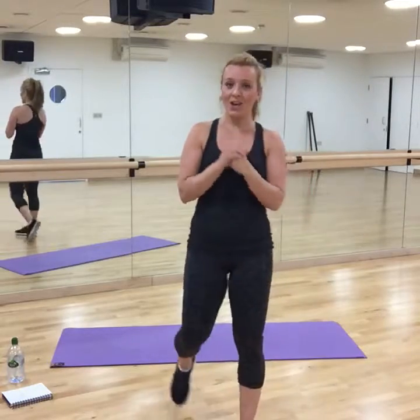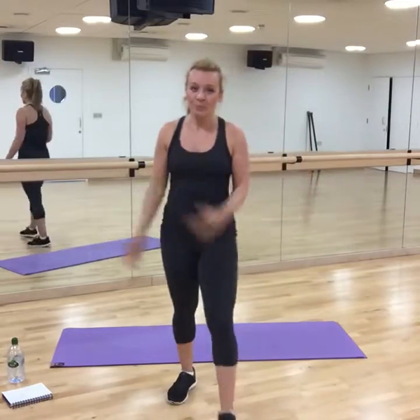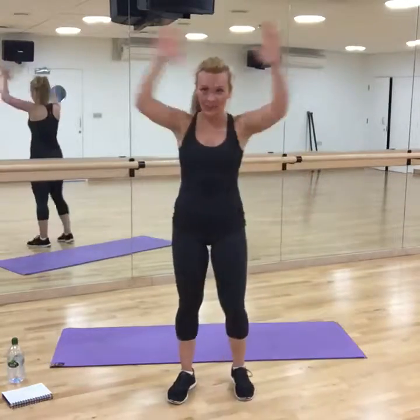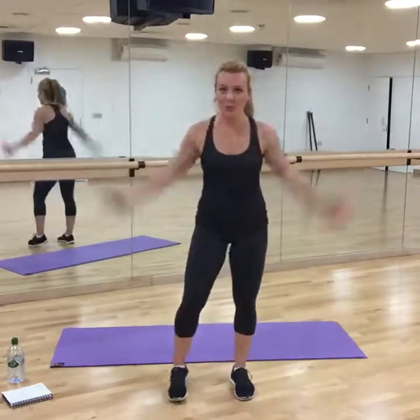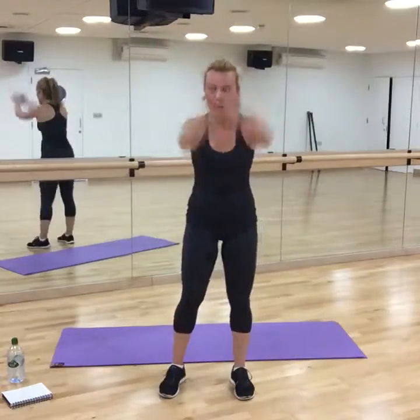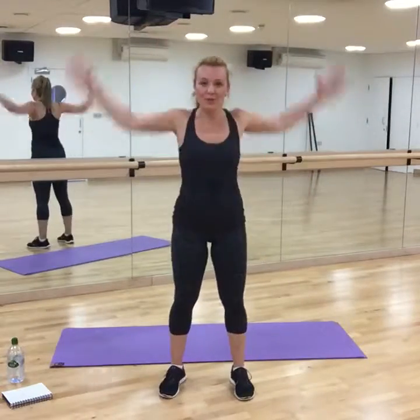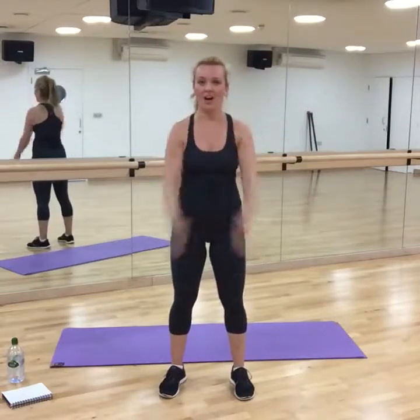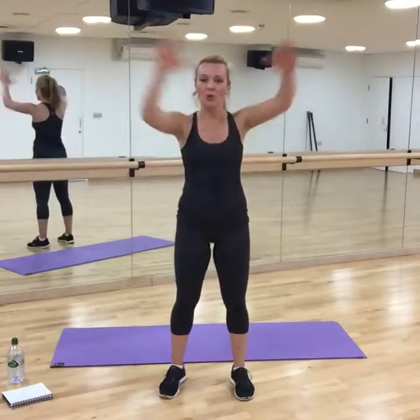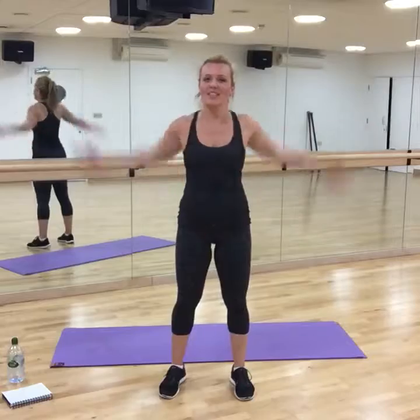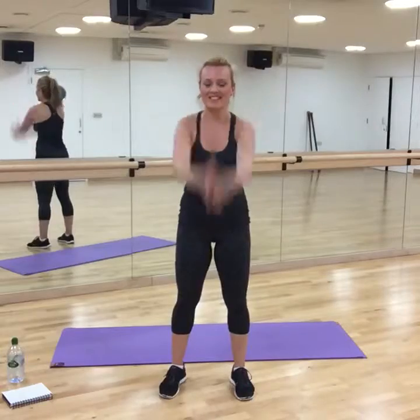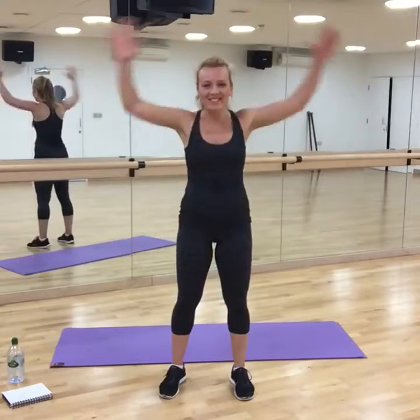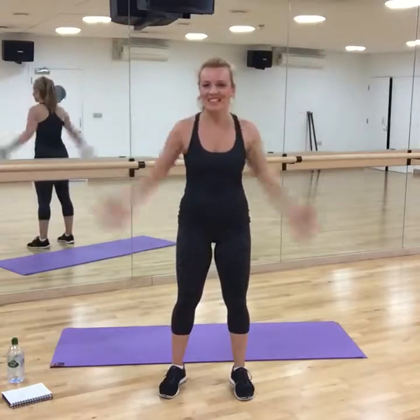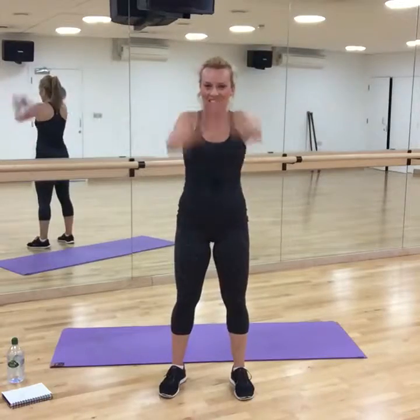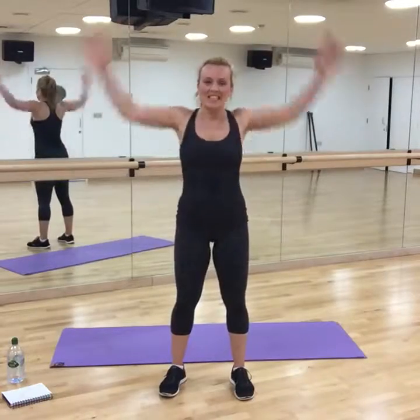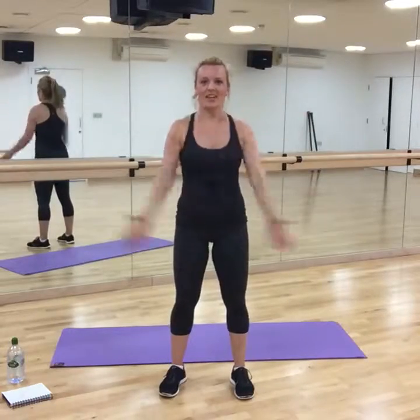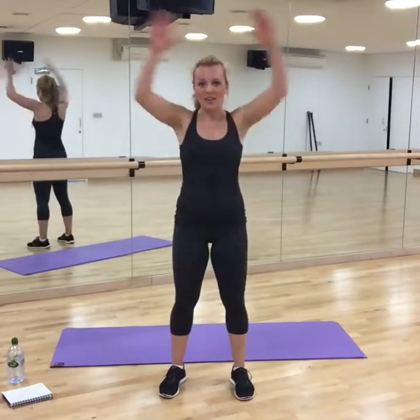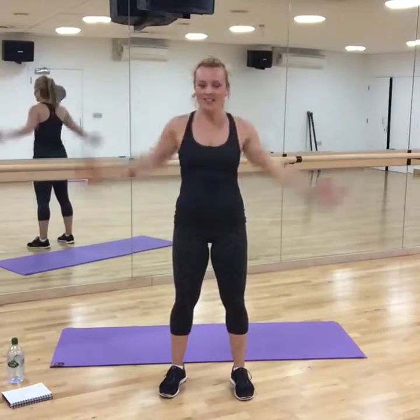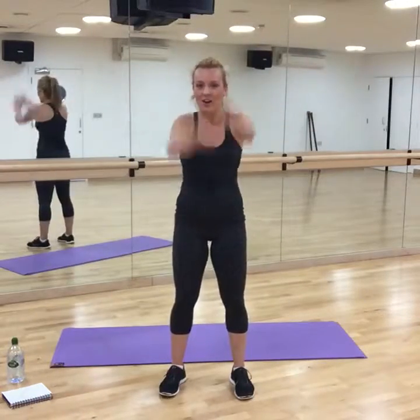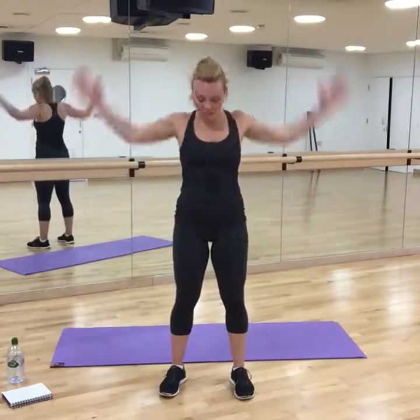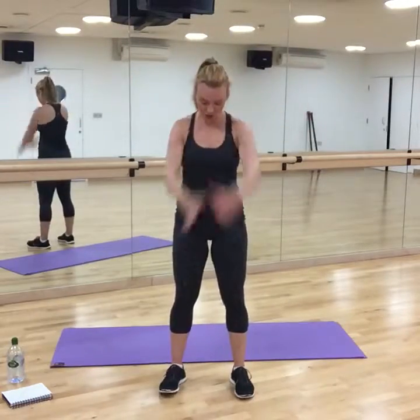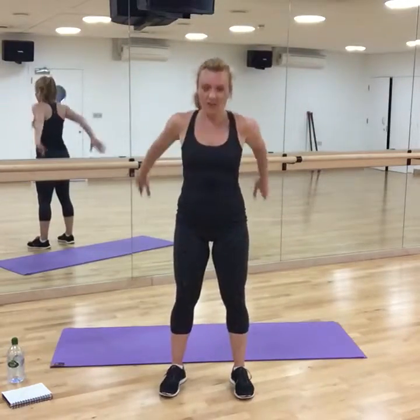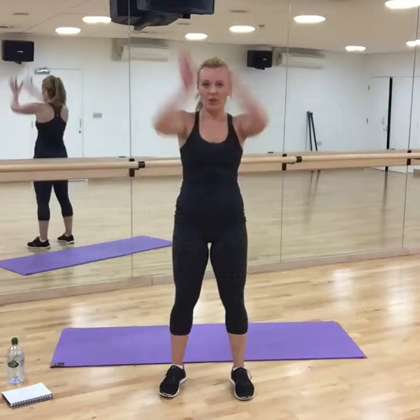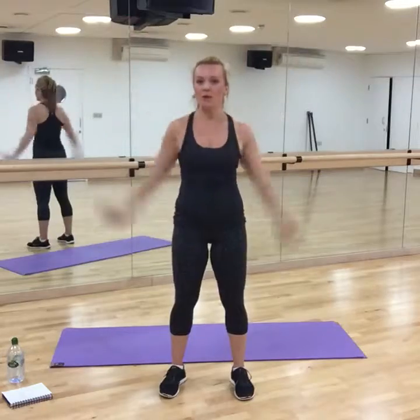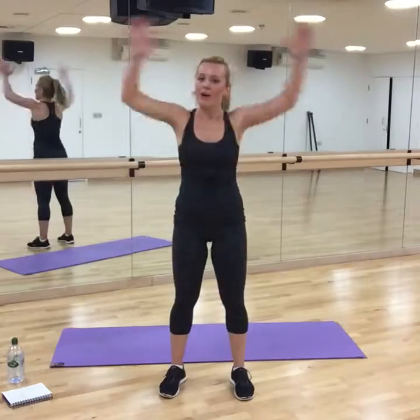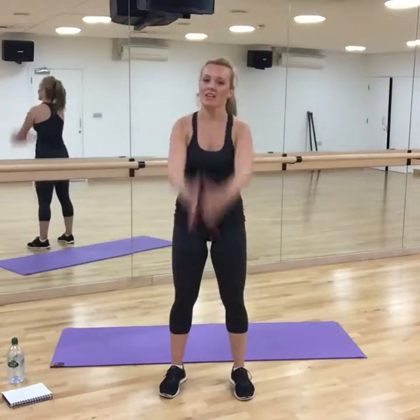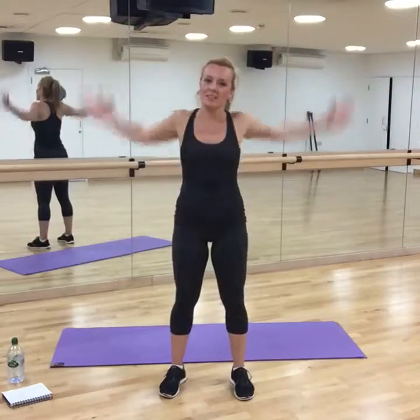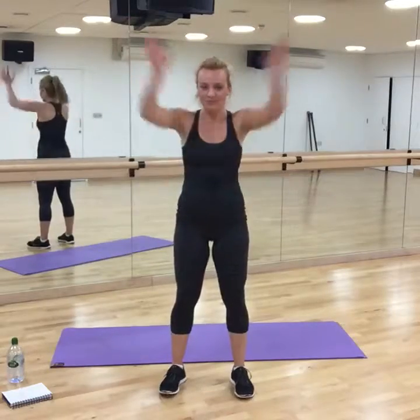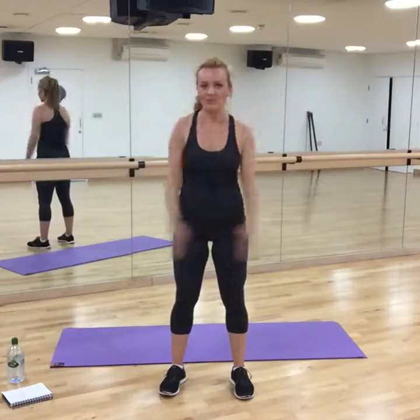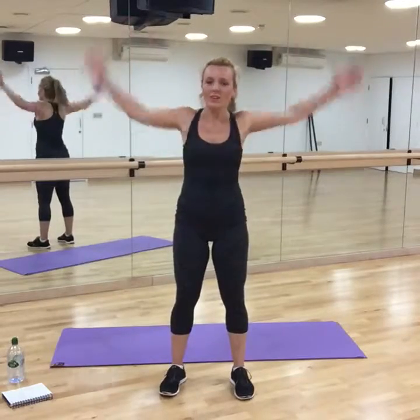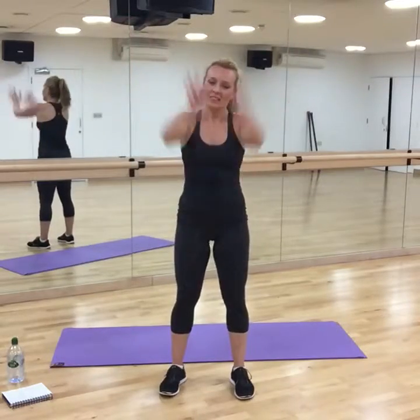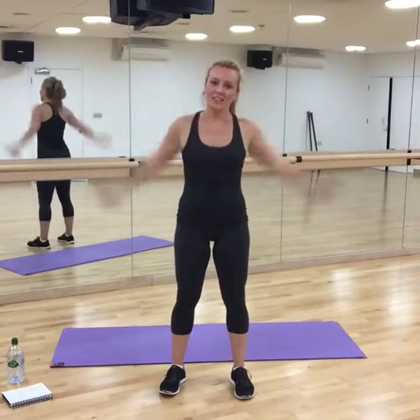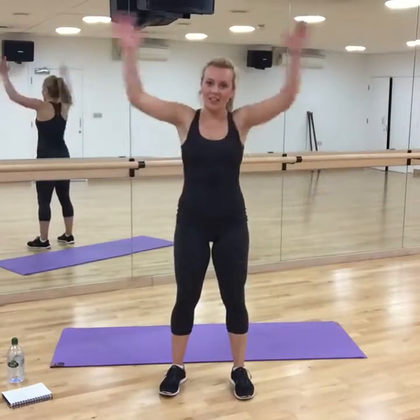Let's warm up. Arms forward. So if I survive, it means that you can survive too. Arms backwards.